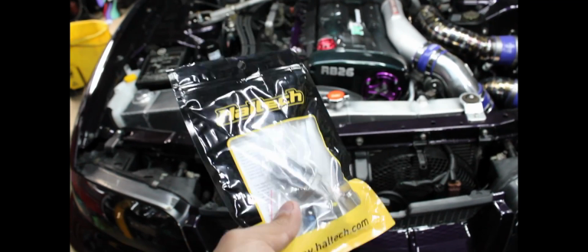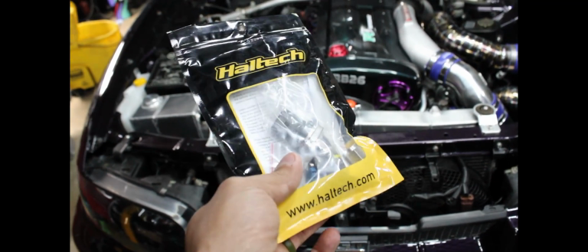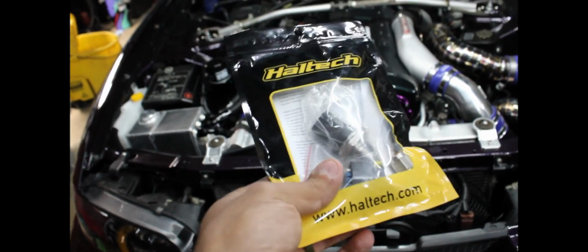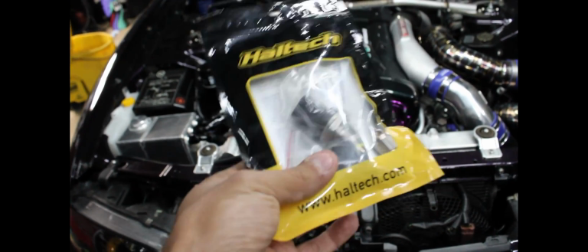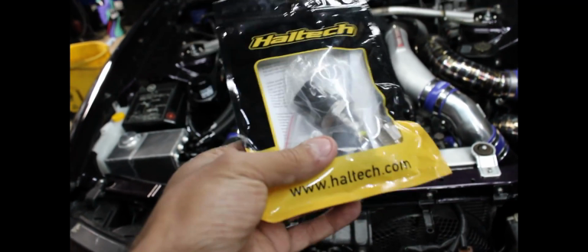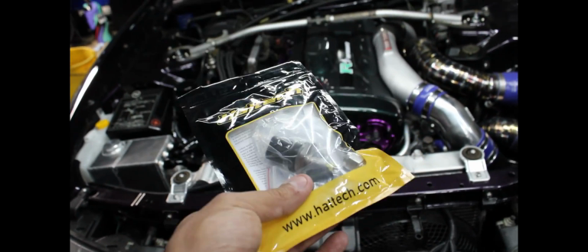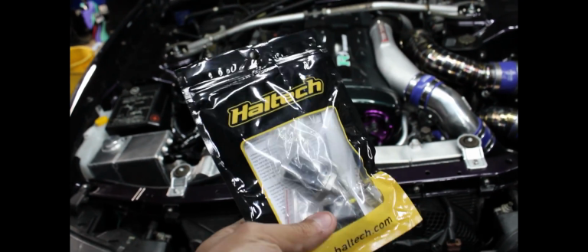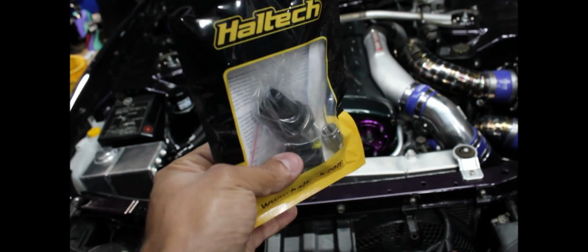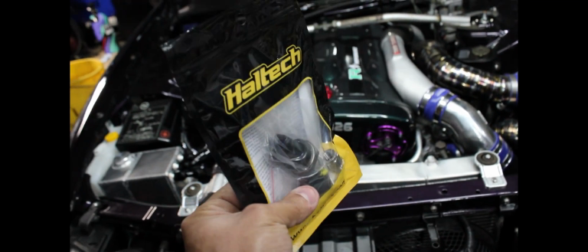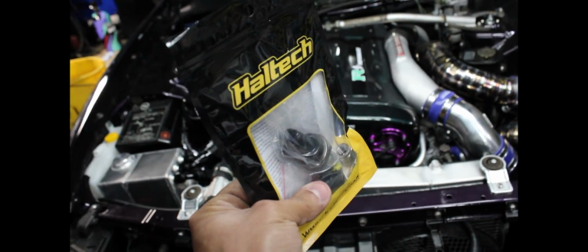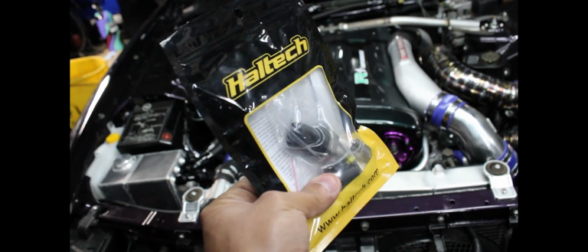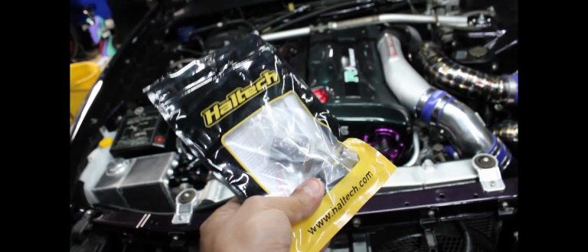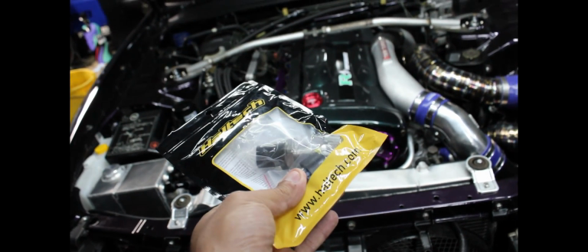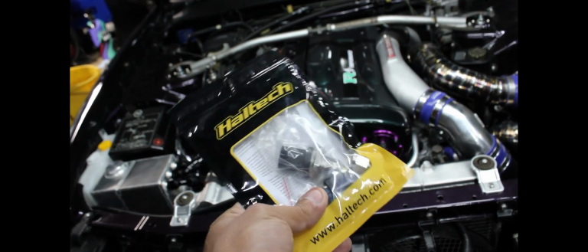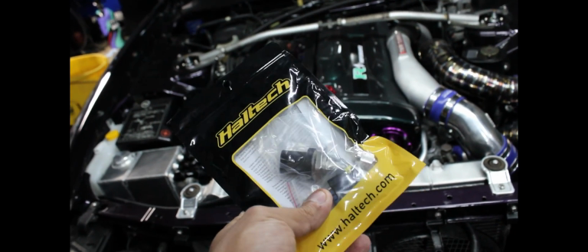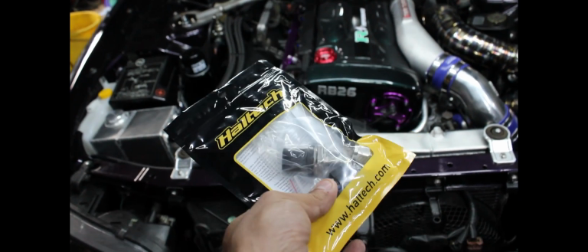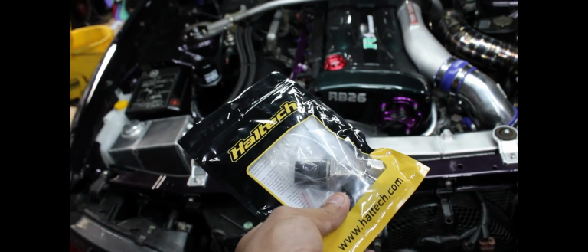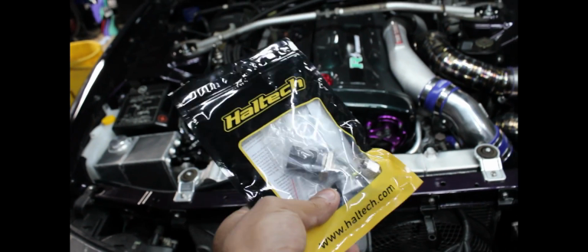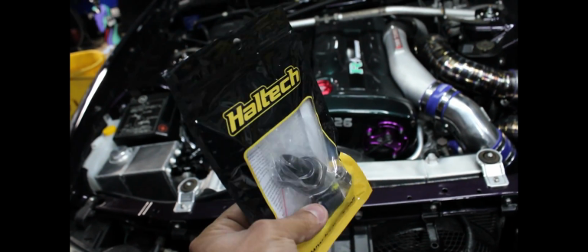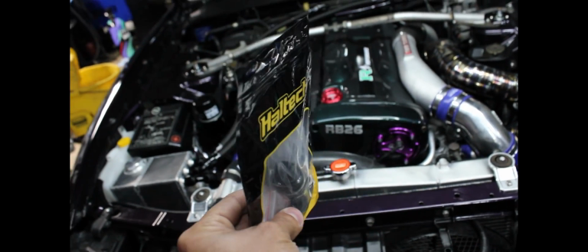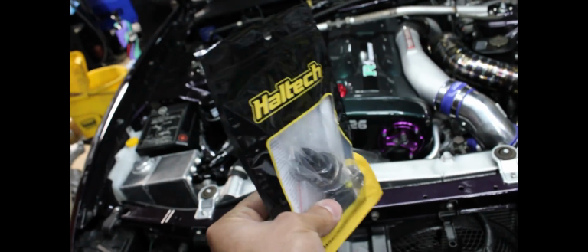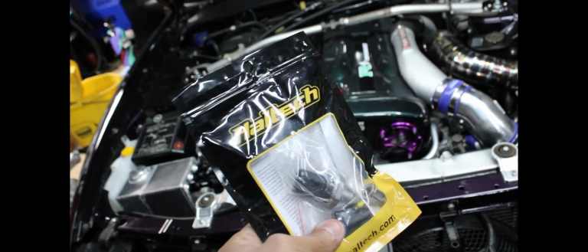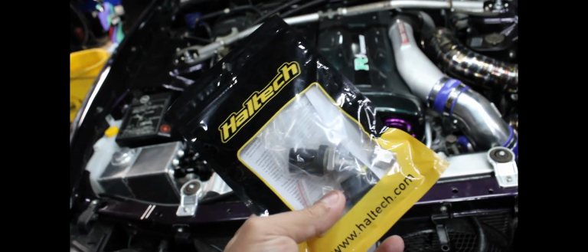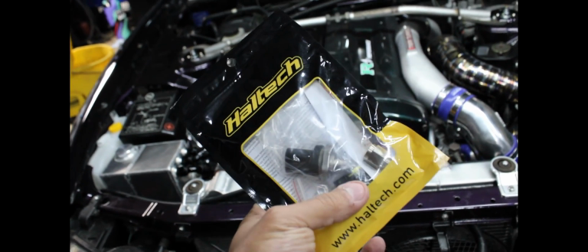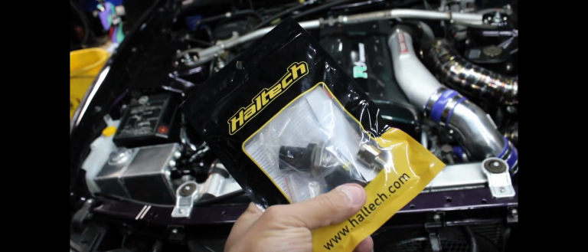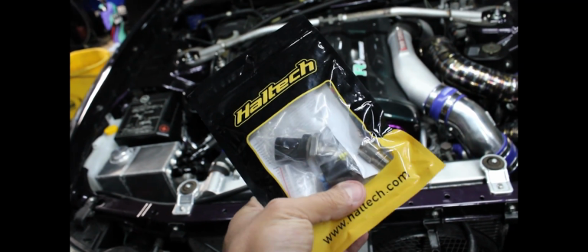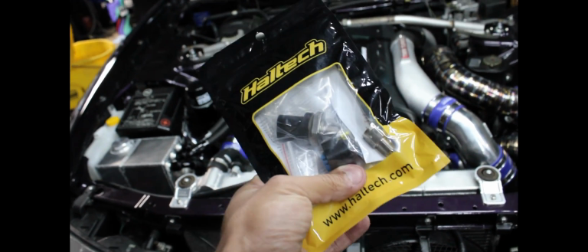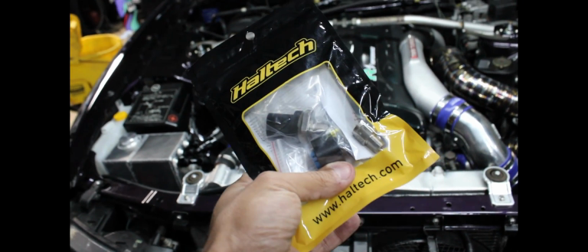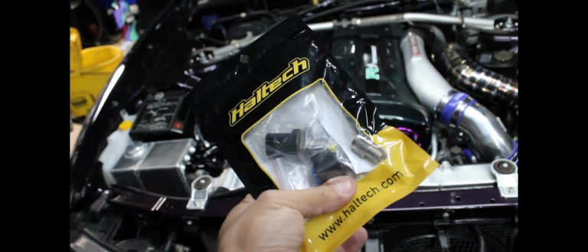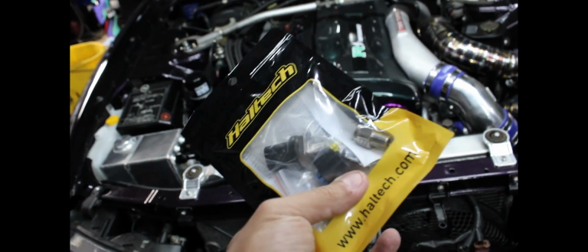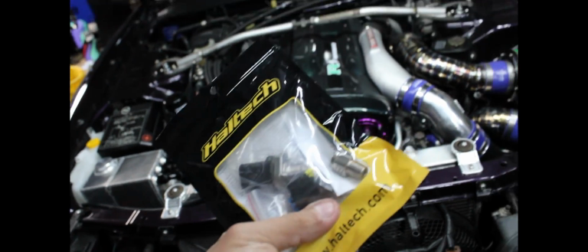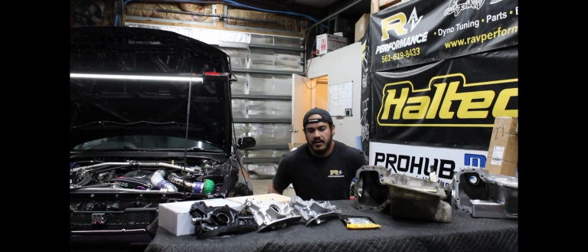Having a split second of oil pressure loss and maybe wiping out one bearing is a whole lot better than putting a hole in the block because the engine just made six, seven, eight hundred horsepower and the oil pressure was gone.